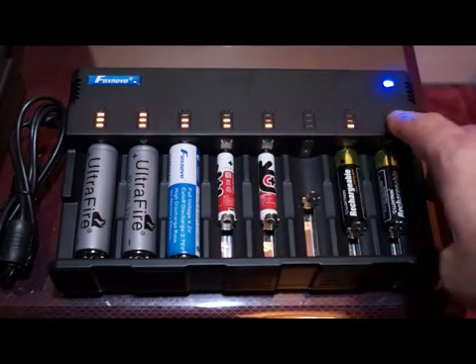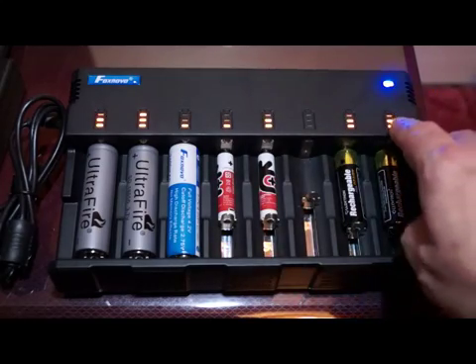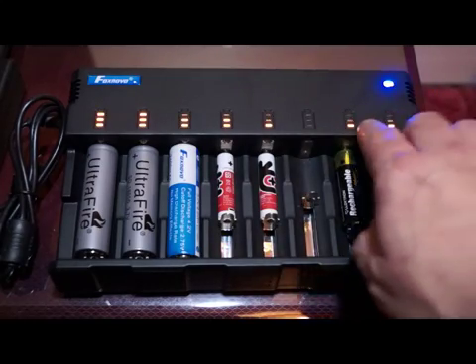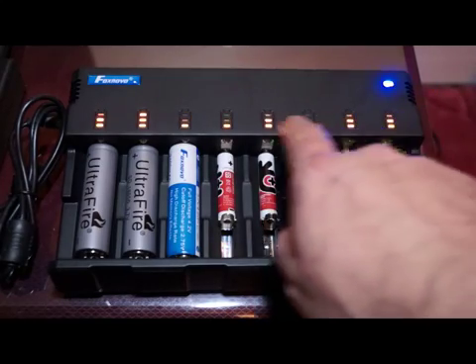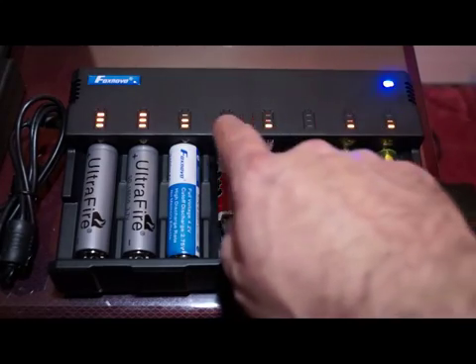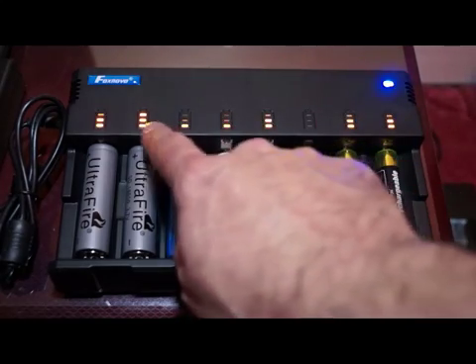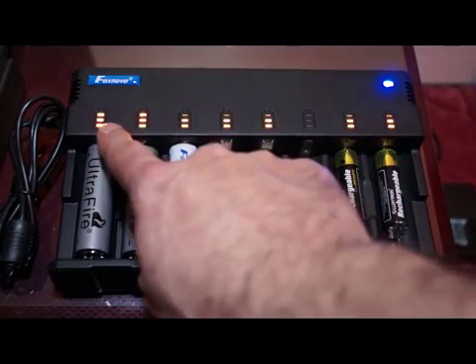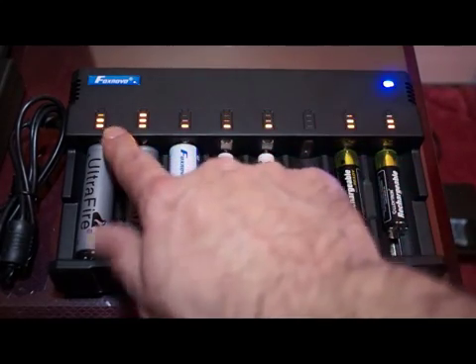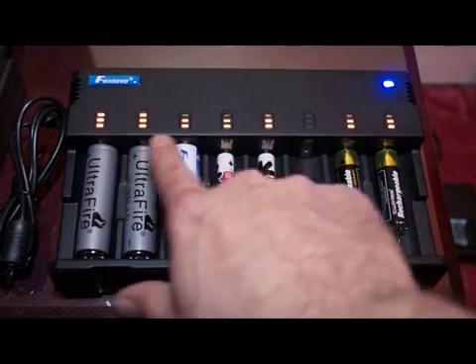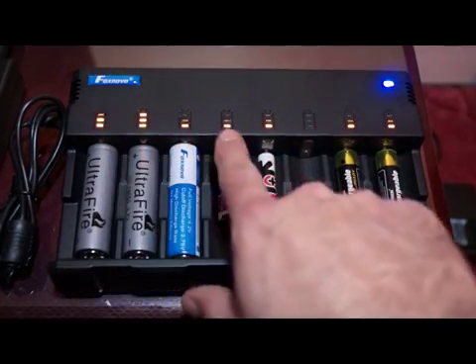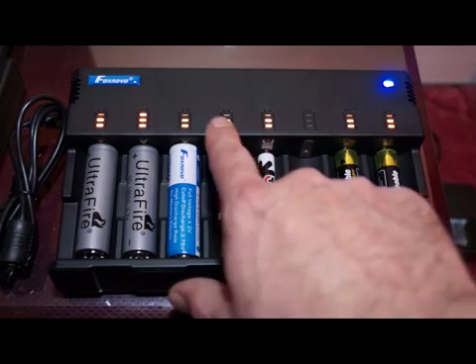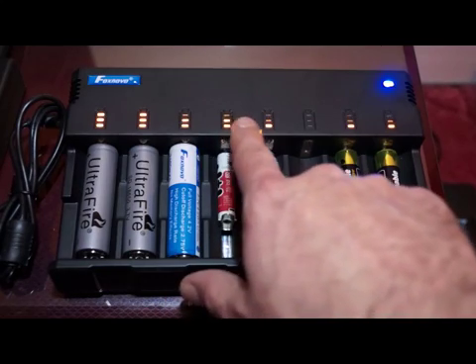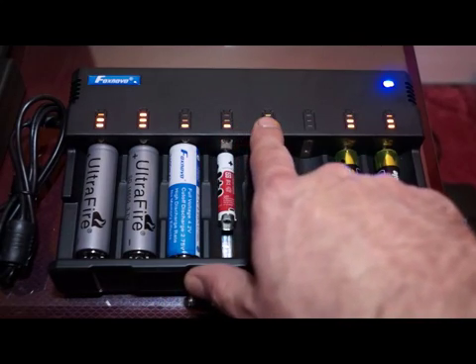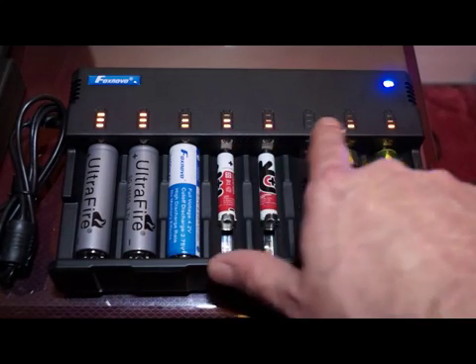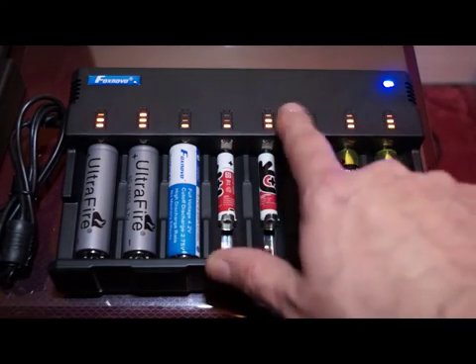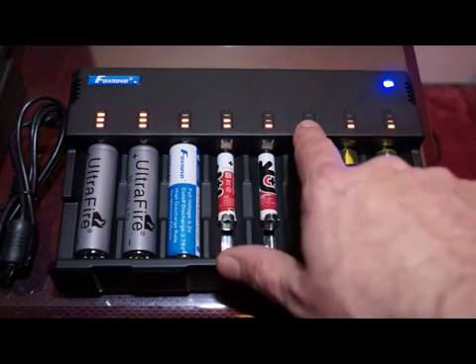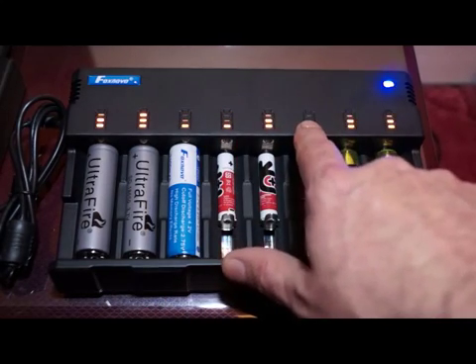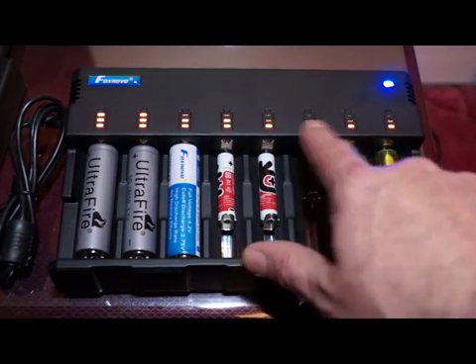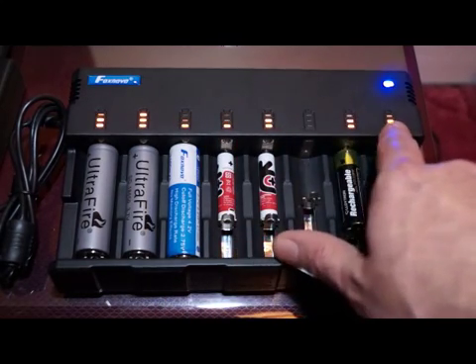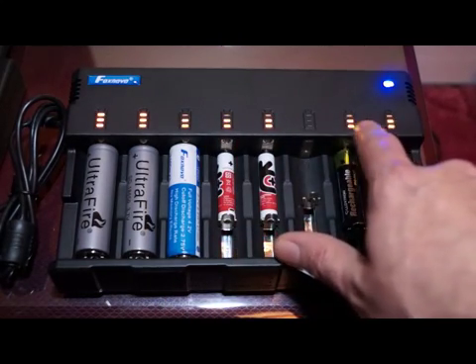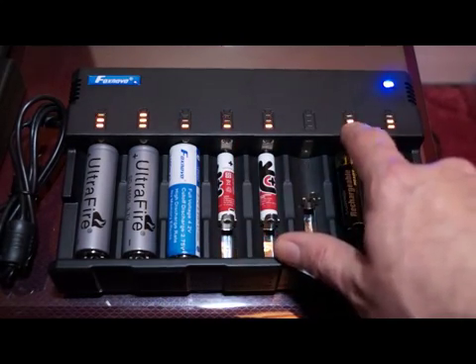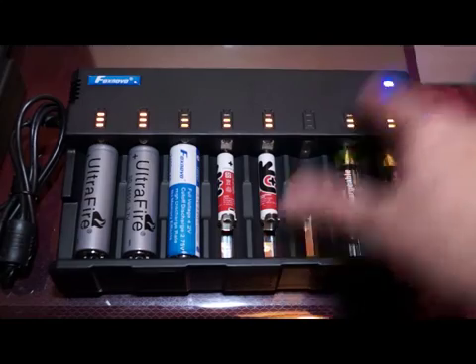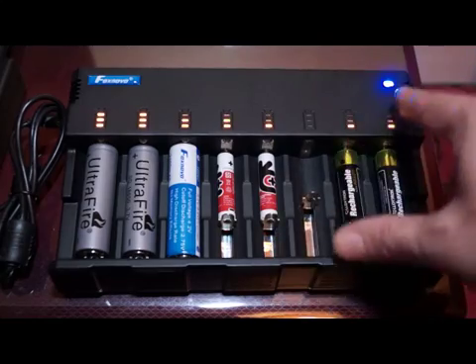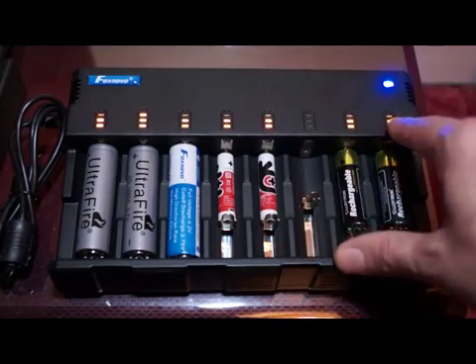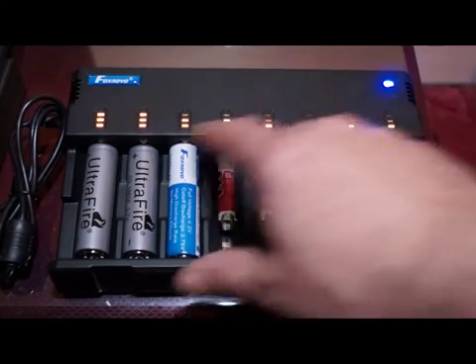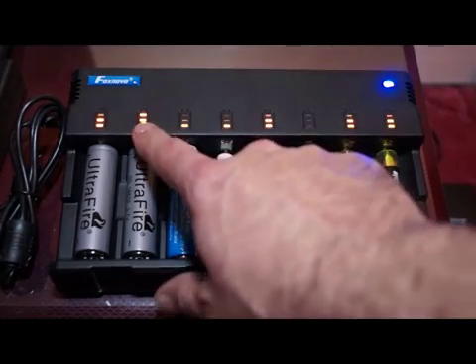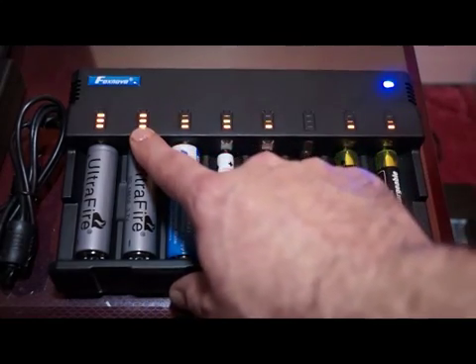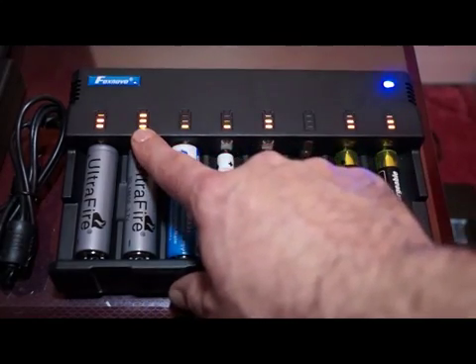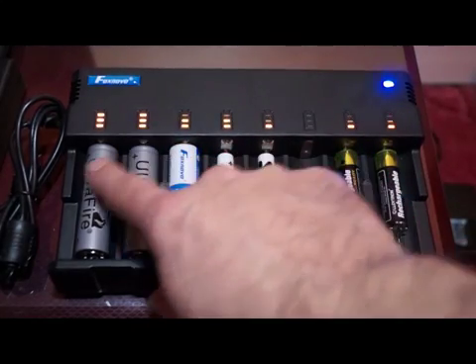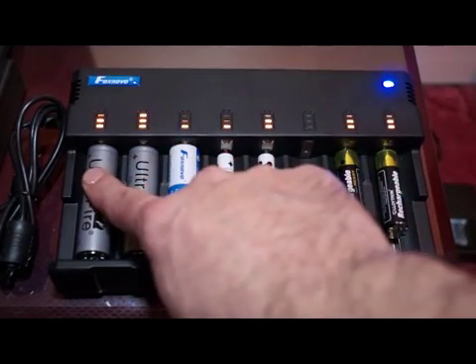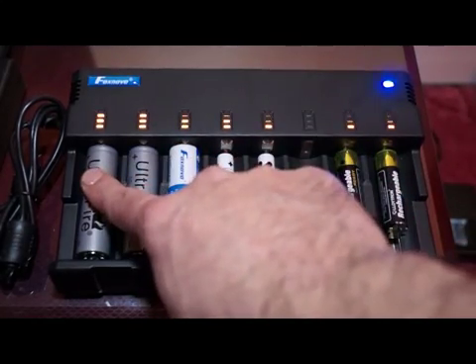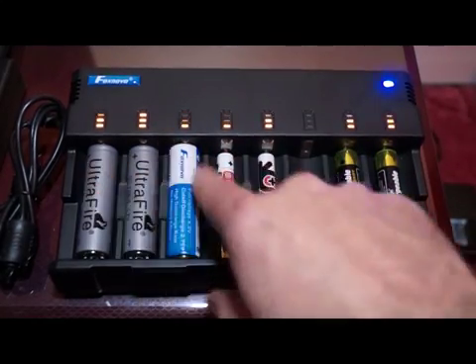Looking at the top part here, we have an indicator showing the charging progress and status of each battery. Nothing here — obviously no battery. One to three are straightforward and simple. This one is finished charging and this one is almost finished charging.